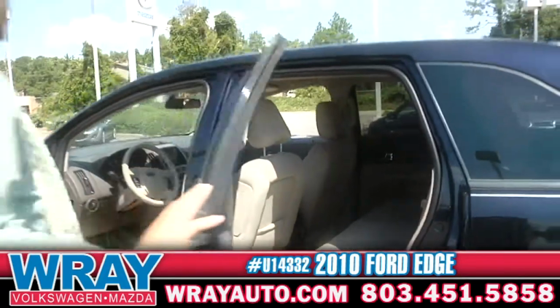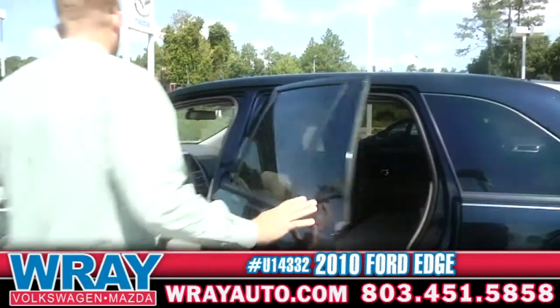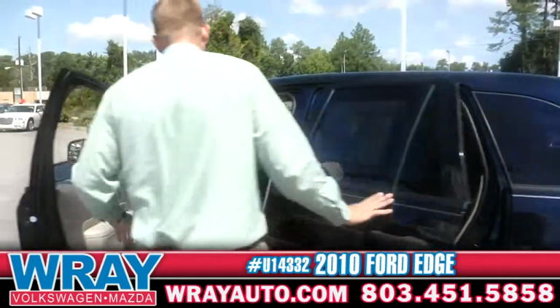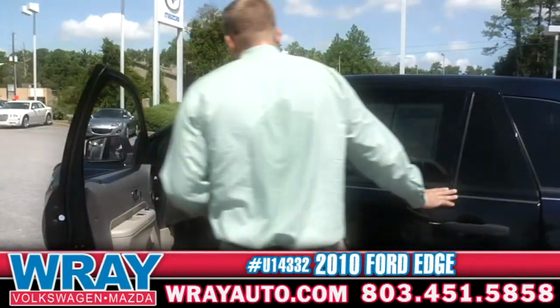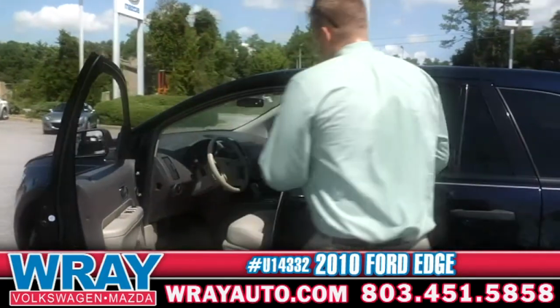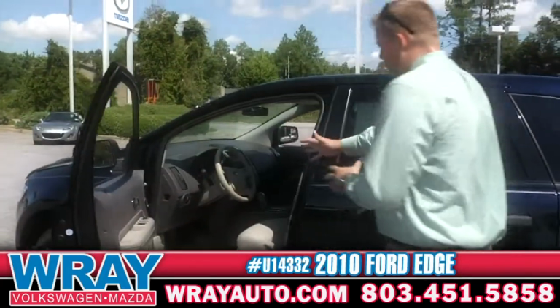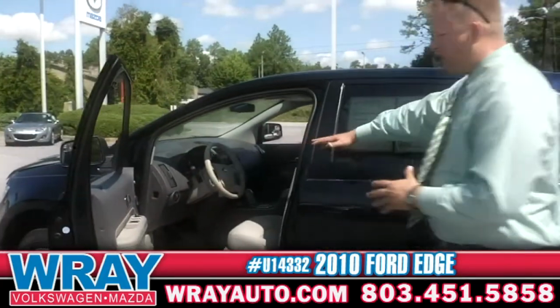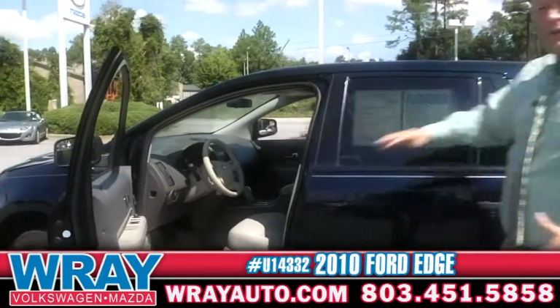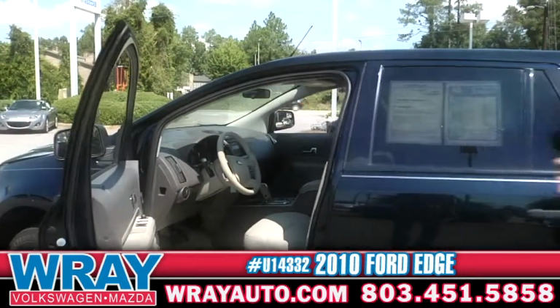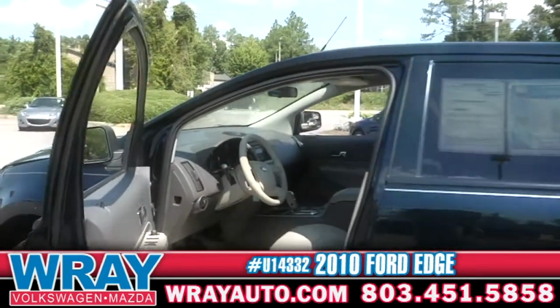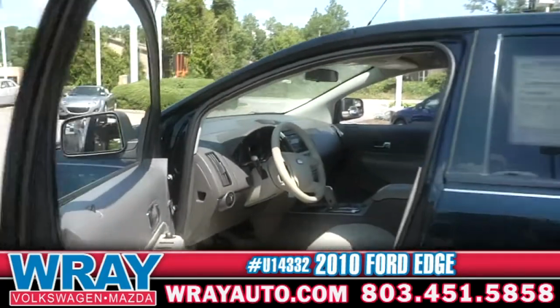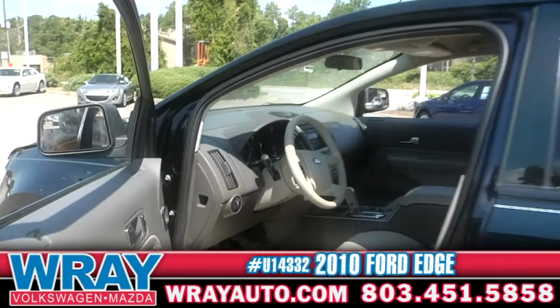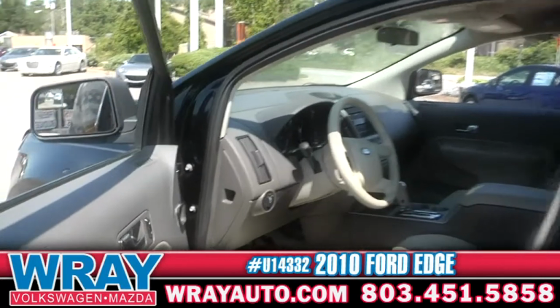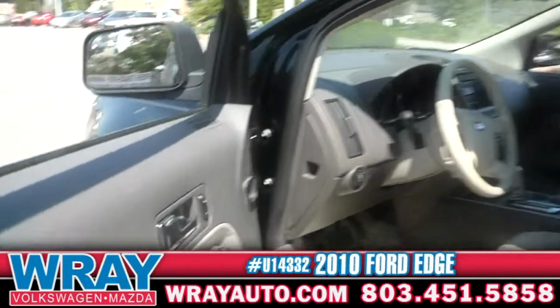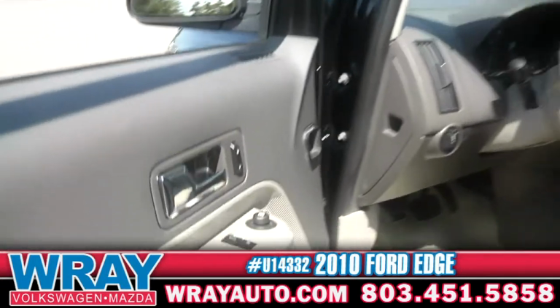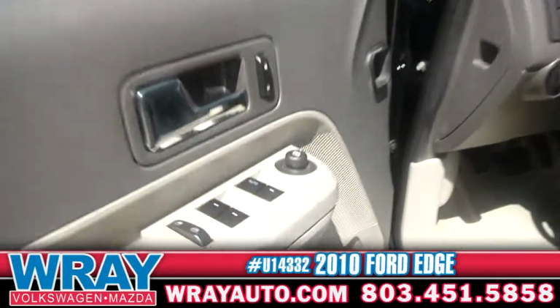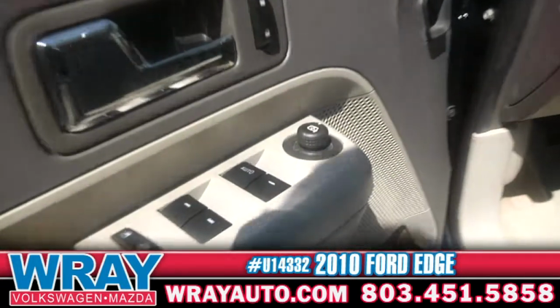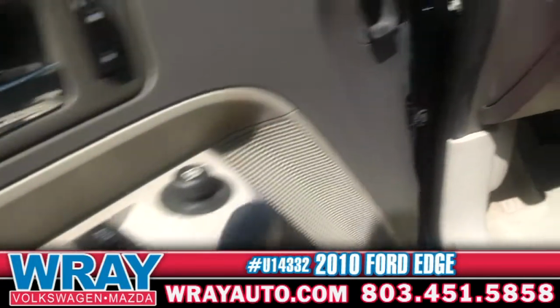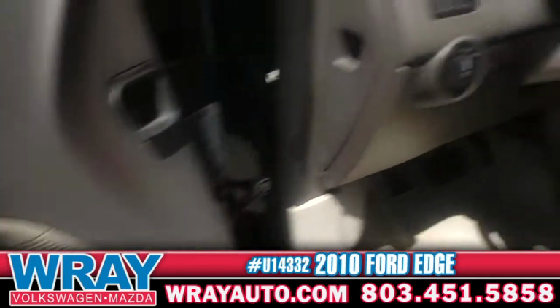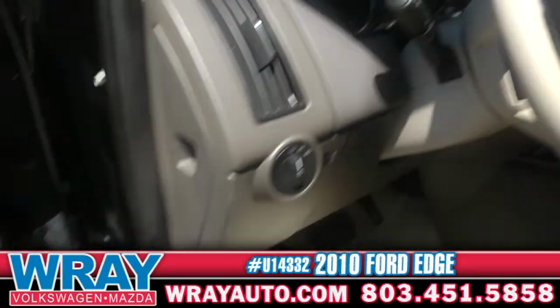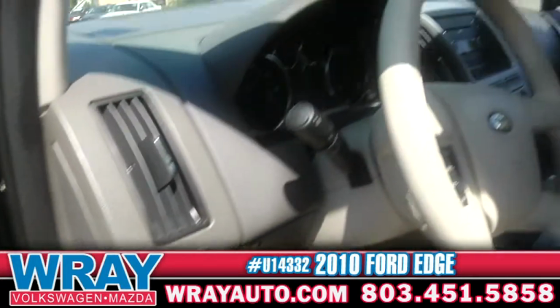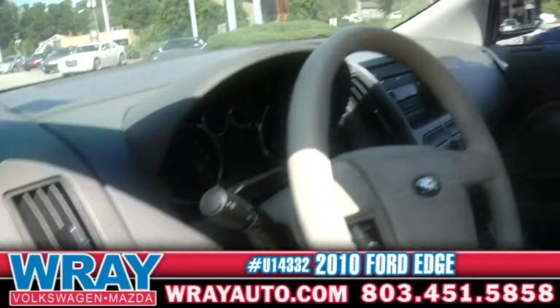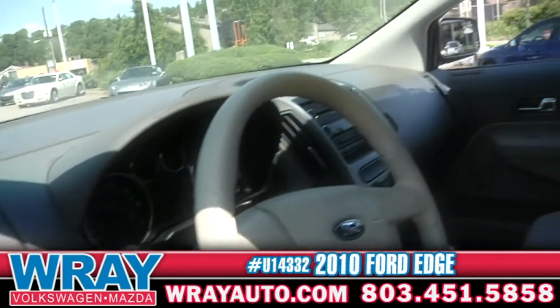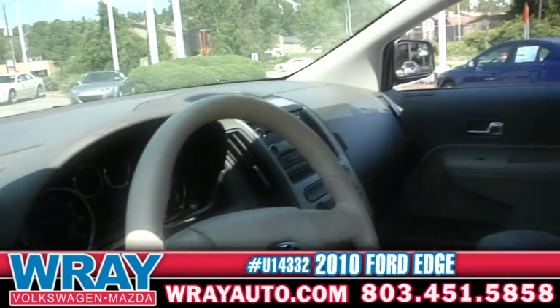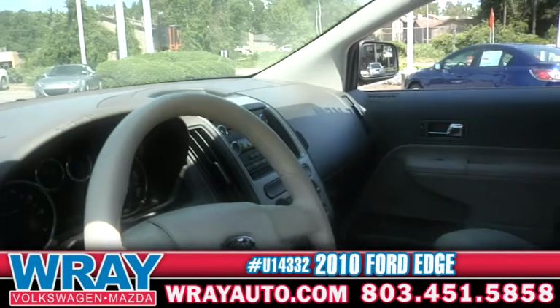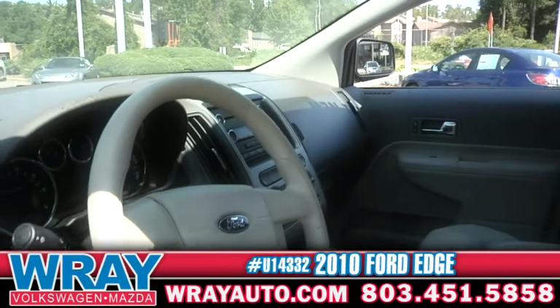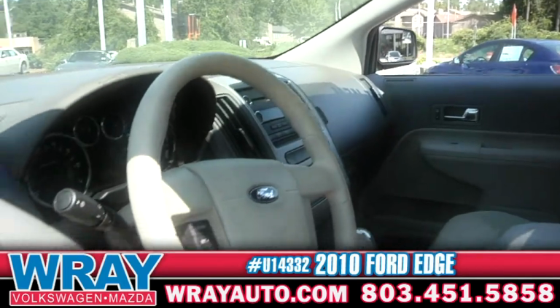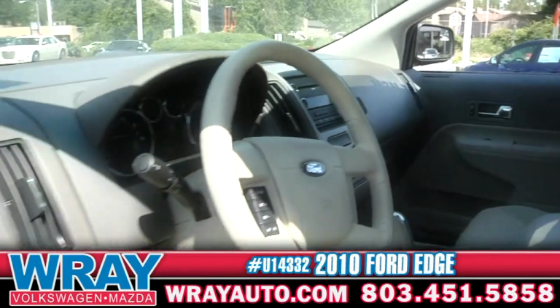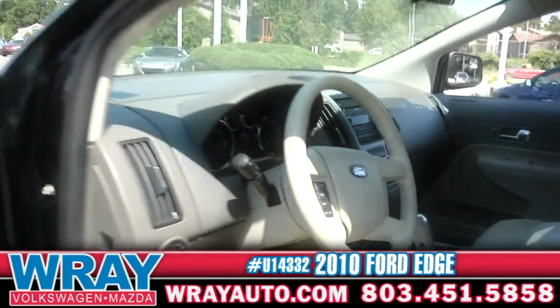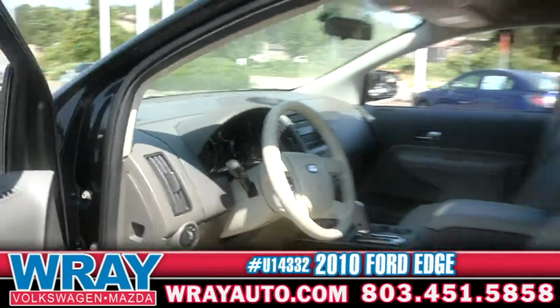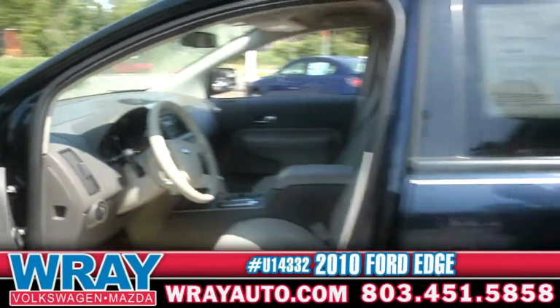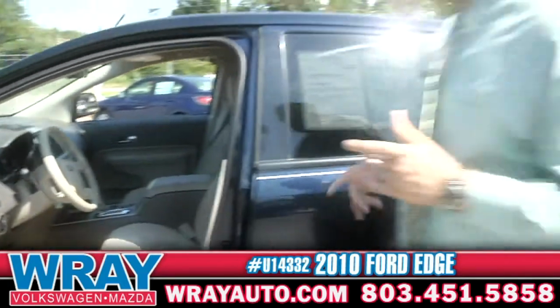Driver seat. You've got cruise control right there in front of you, power windows, power door locks, AM/FM, CD player, auxiliary jack. This is a very nice vehicle, very comfortable, with some nice features on there.